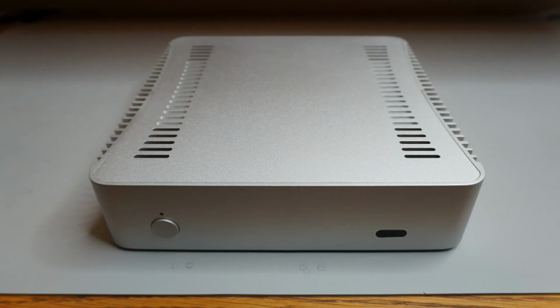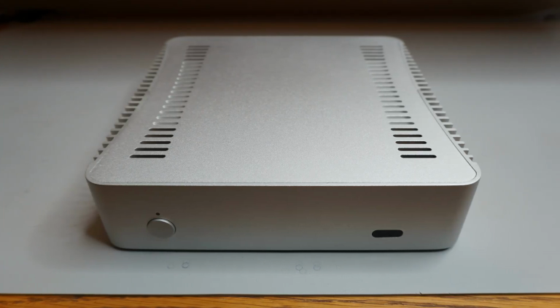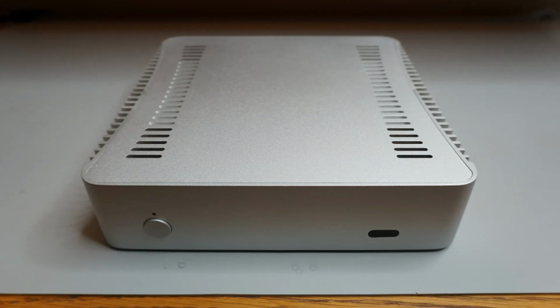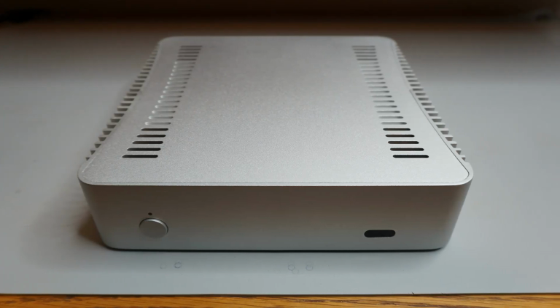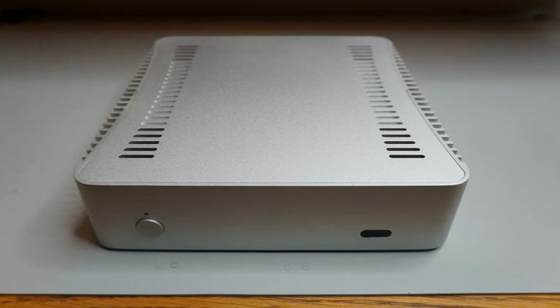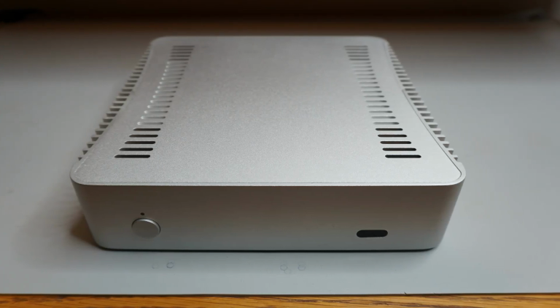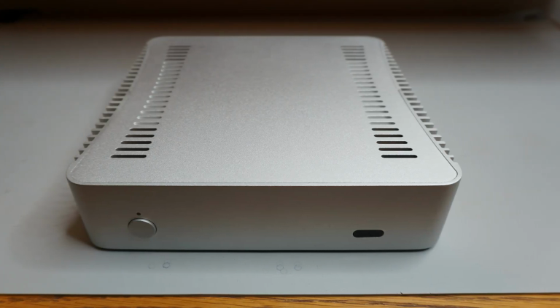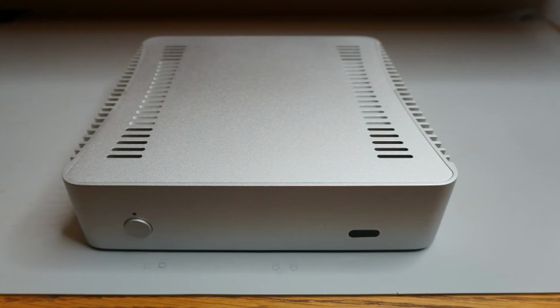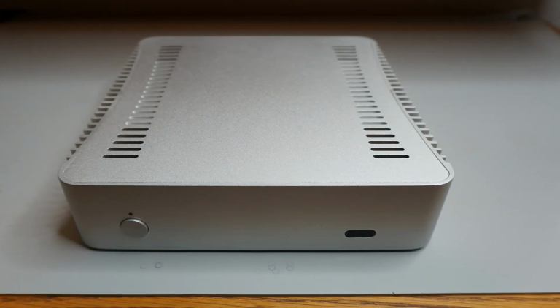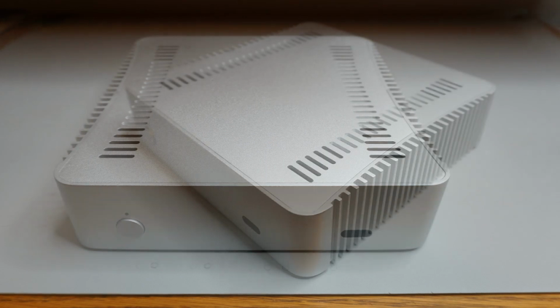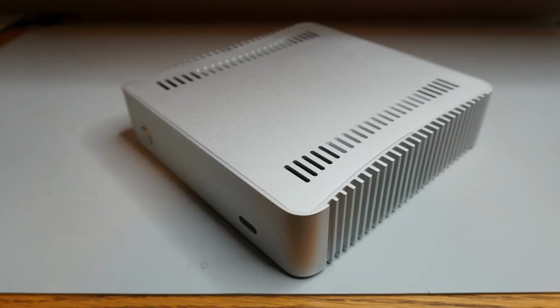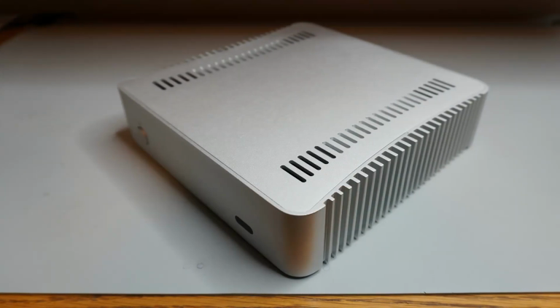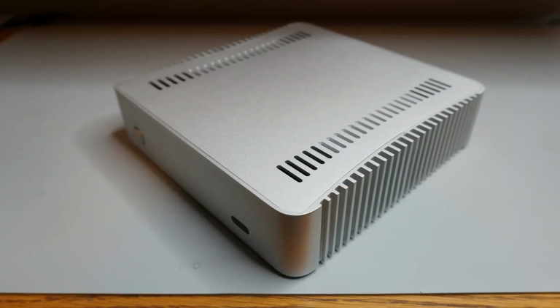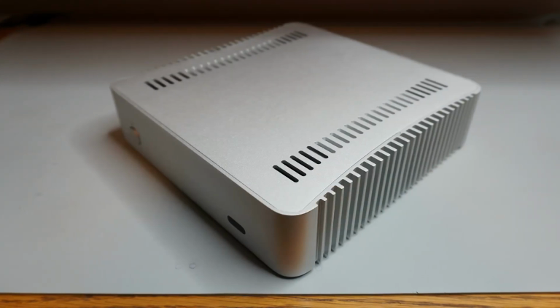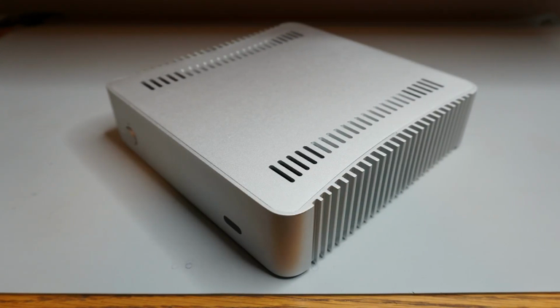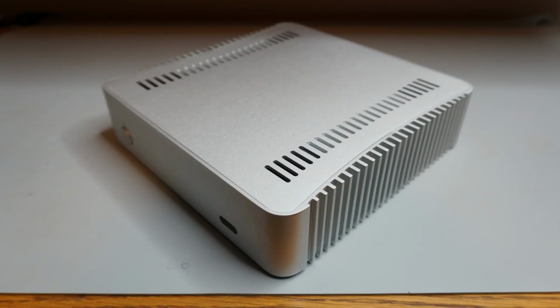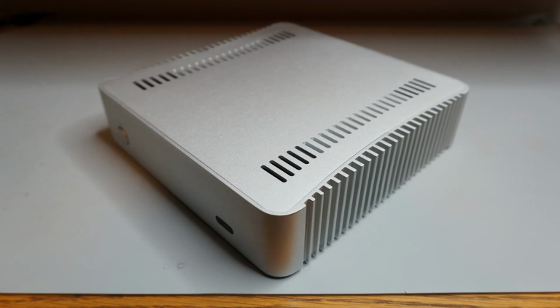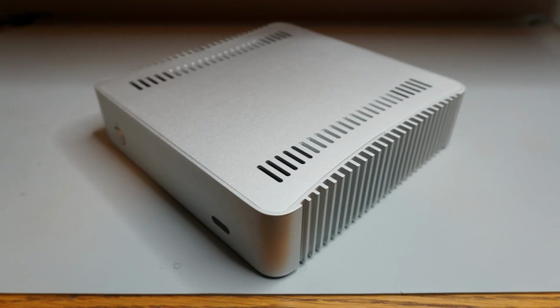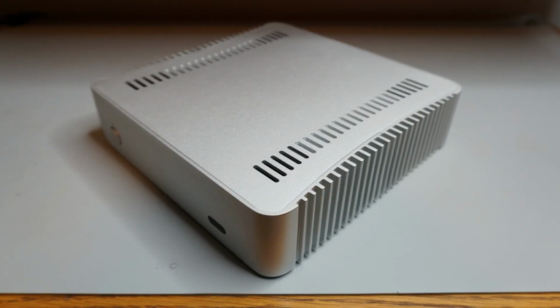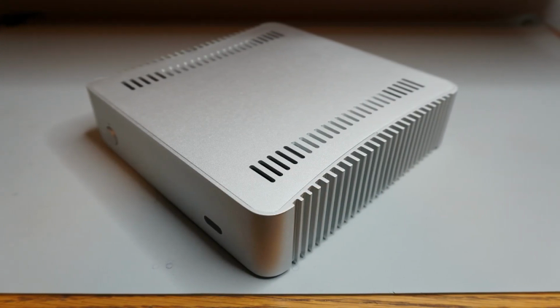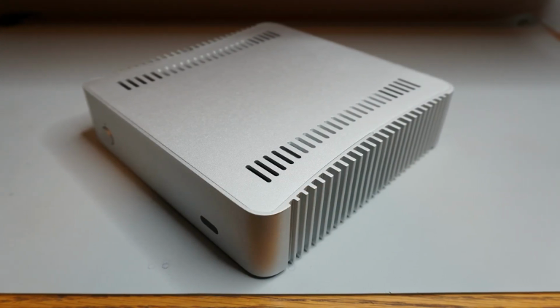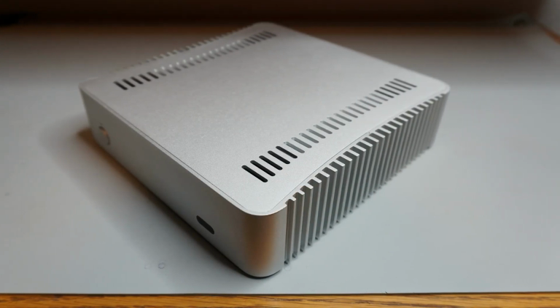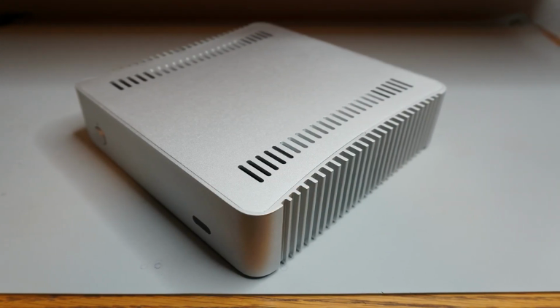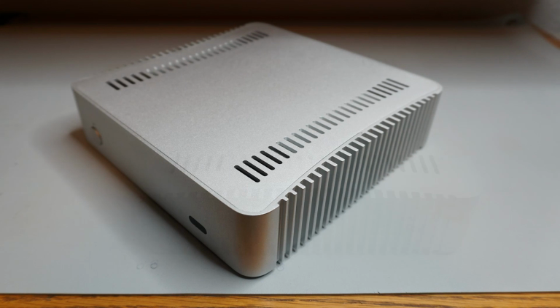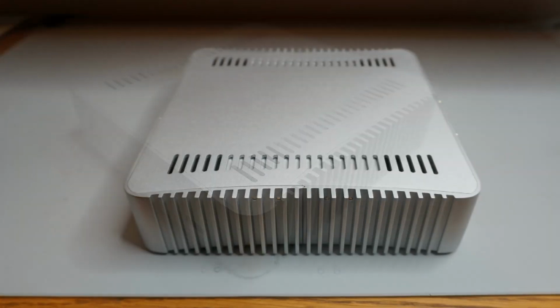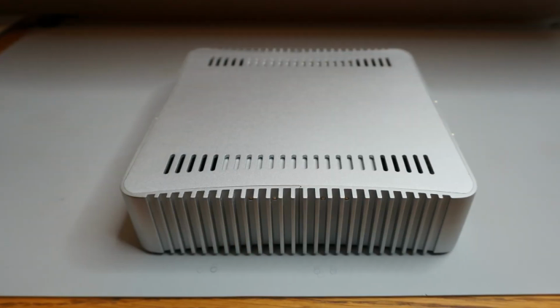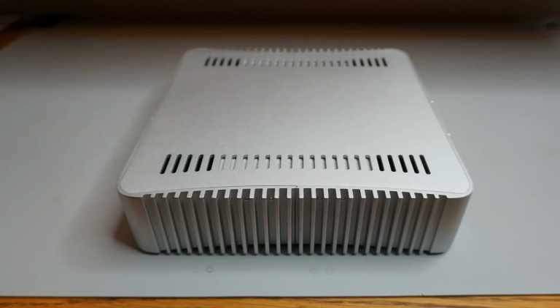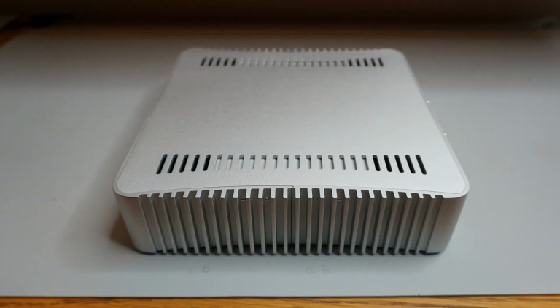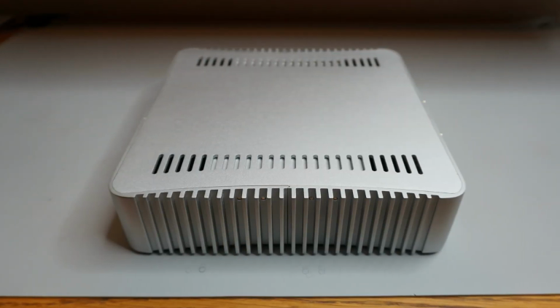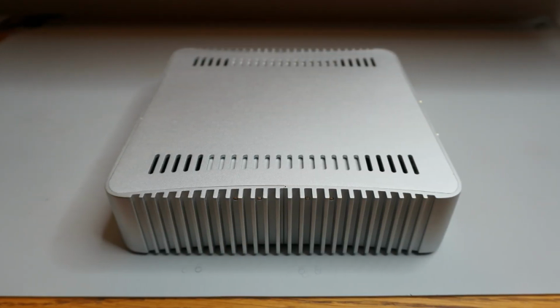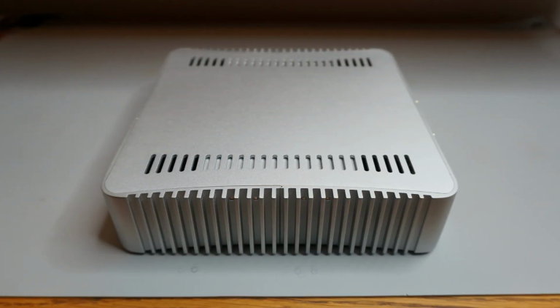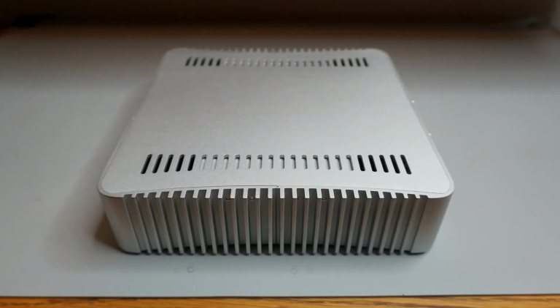This video will be the first of a 5-part series that looks at fanless Thin Mini ITX Tiny PC cases. The first four will look at the assembly process for each case, and the fifth video will compare thermal test results.